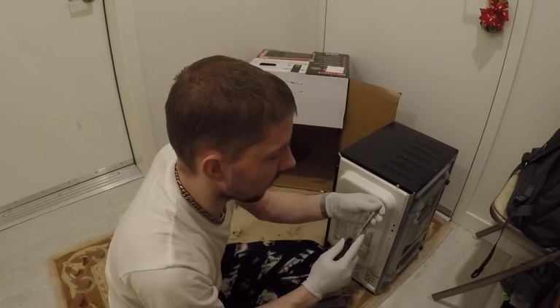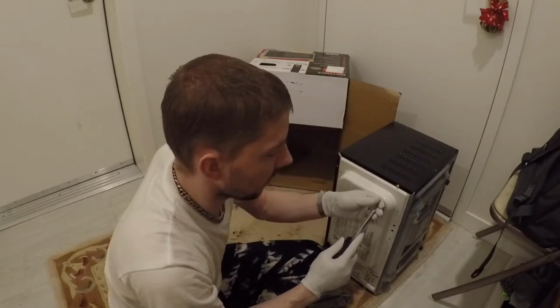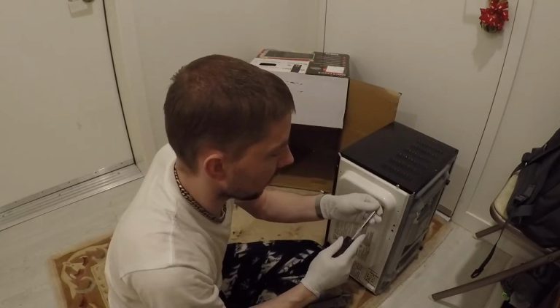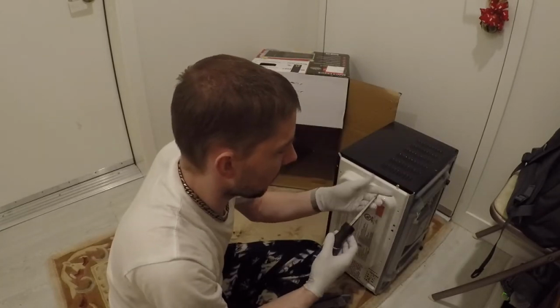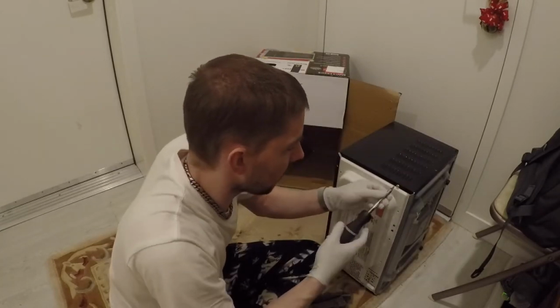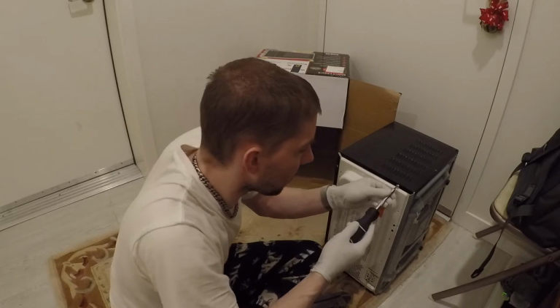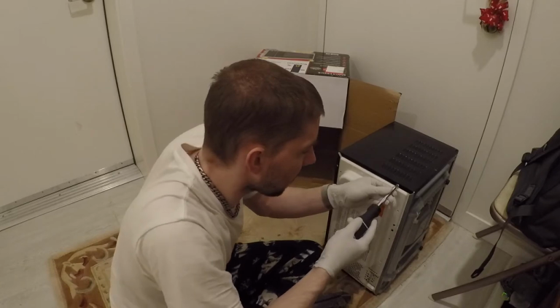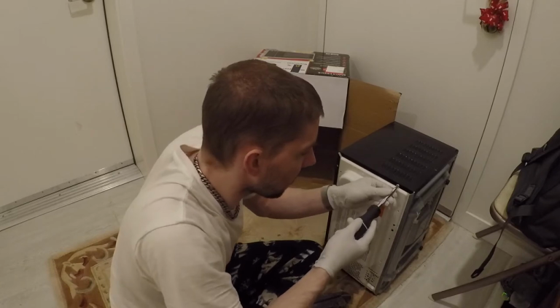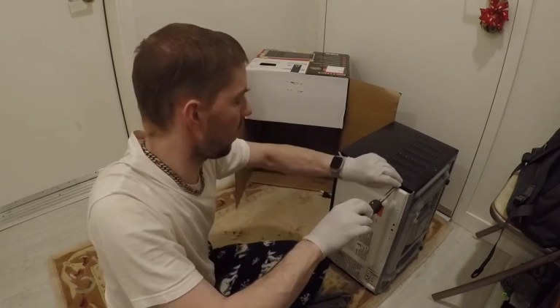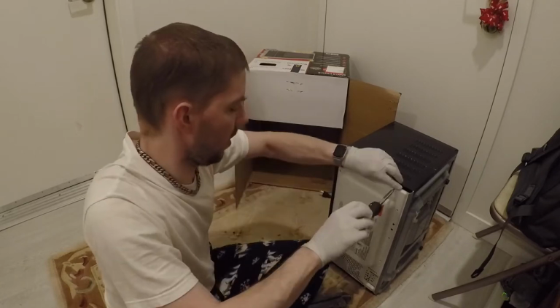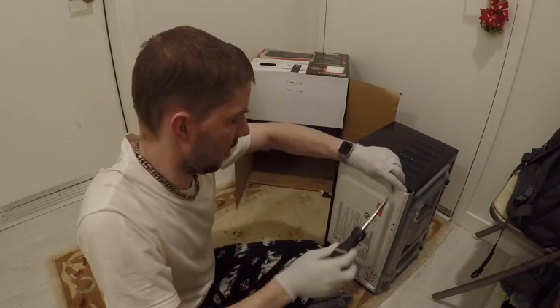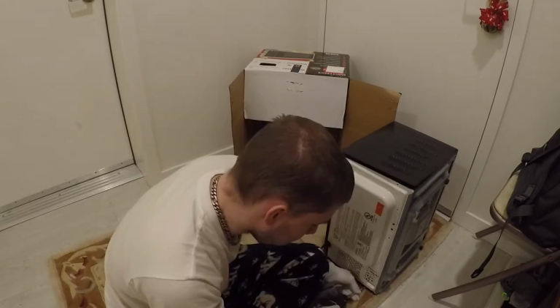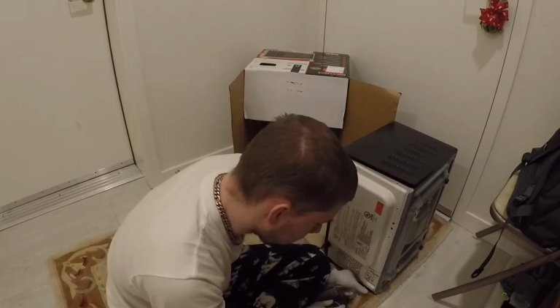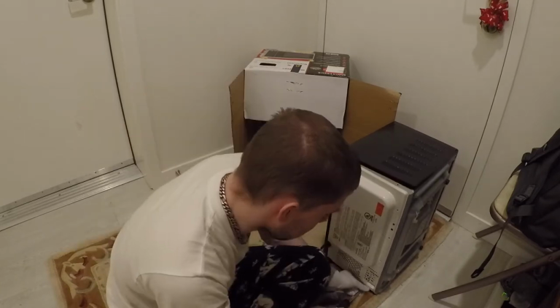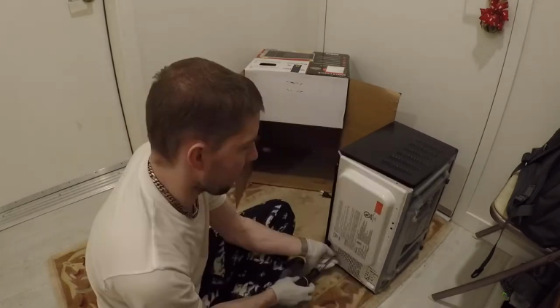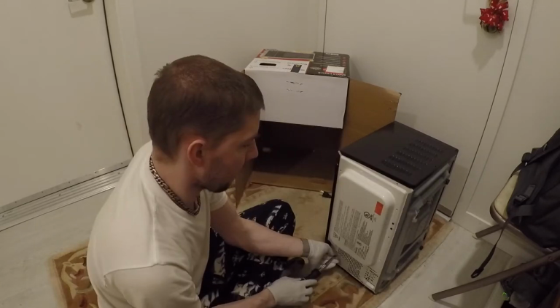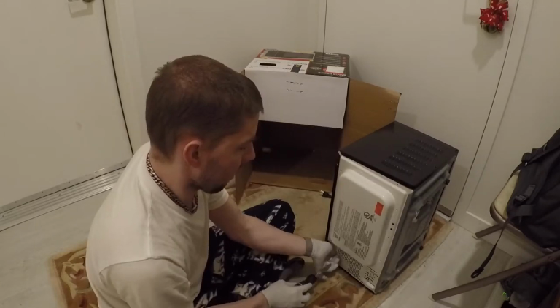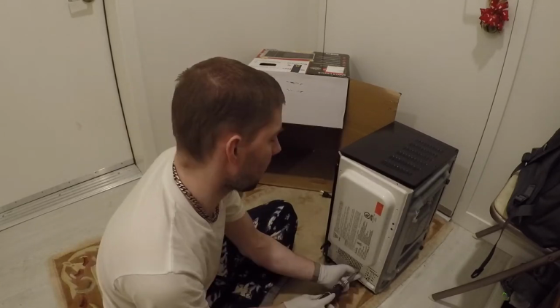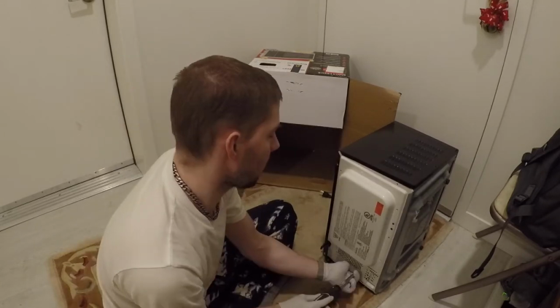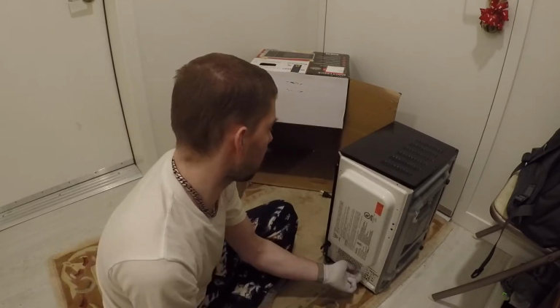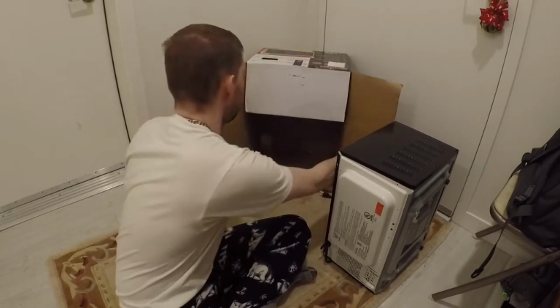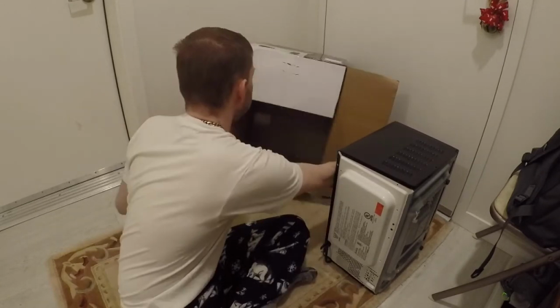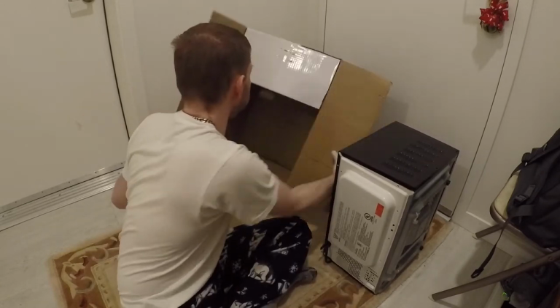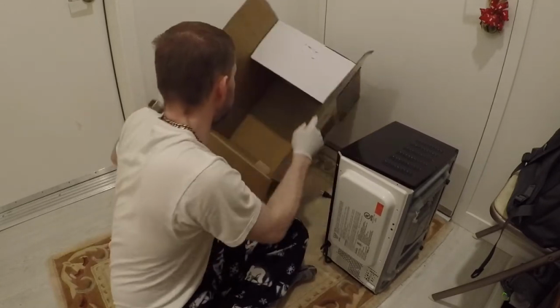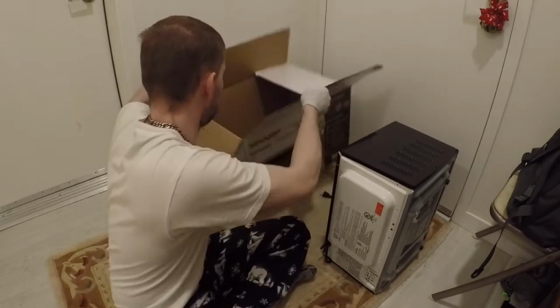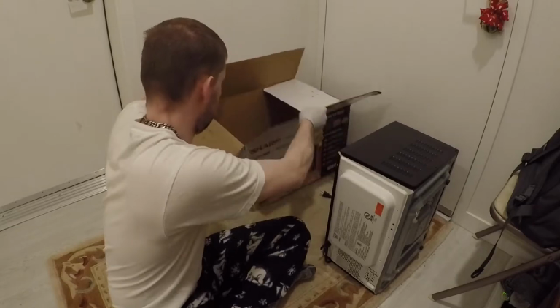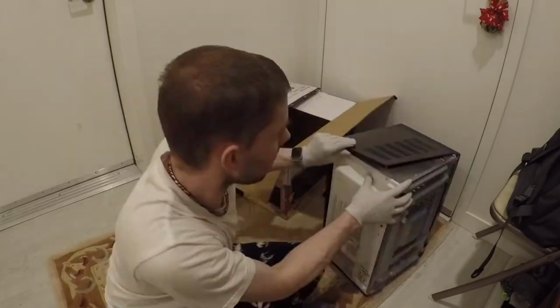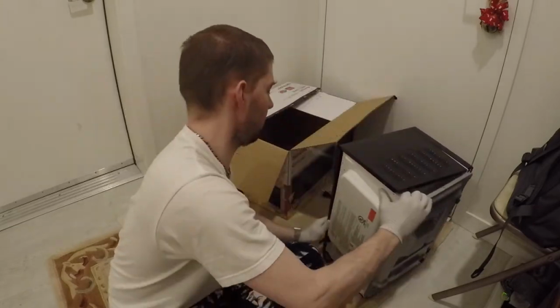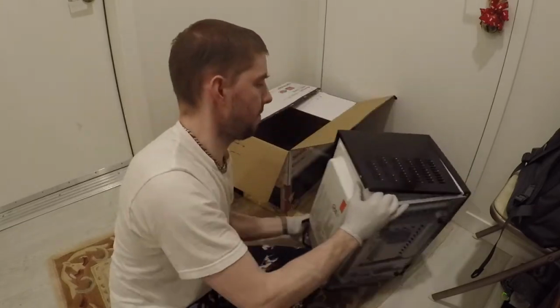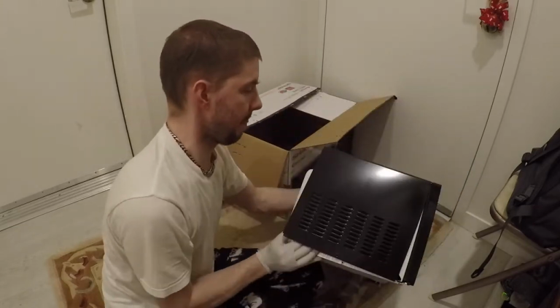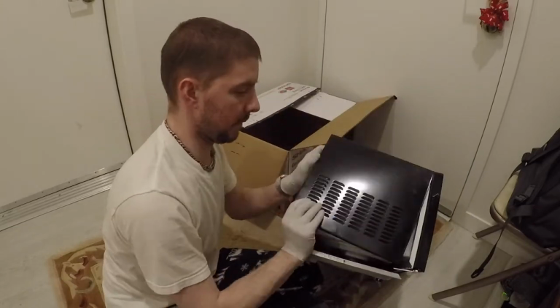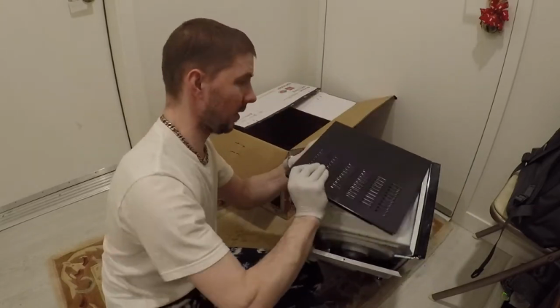There's a security screw — I had the bit for it. We'll take that out; there's one on the other side too. There's some more screws. We're going to use this box for the recycling stuff.